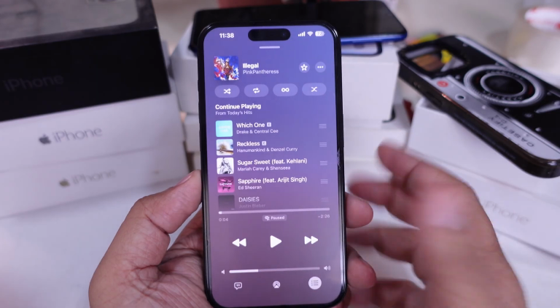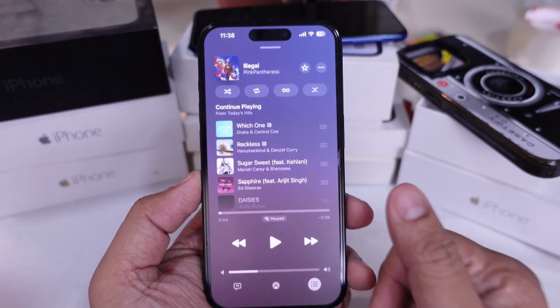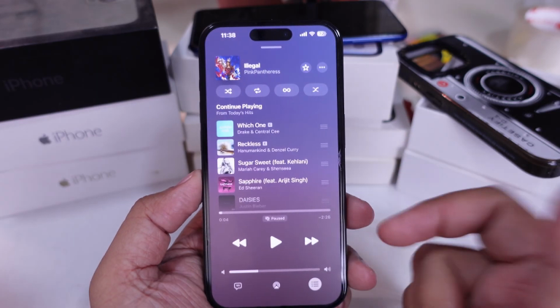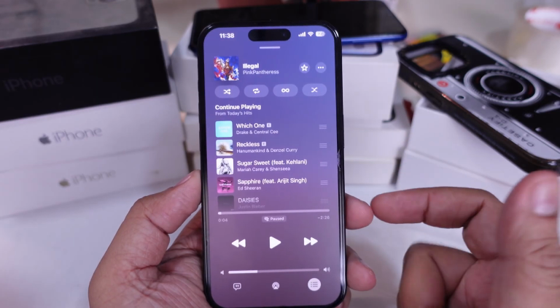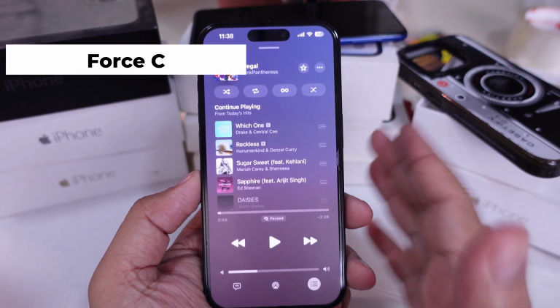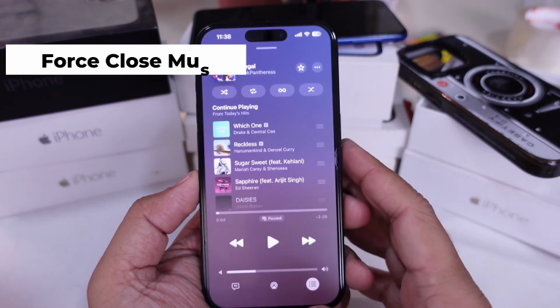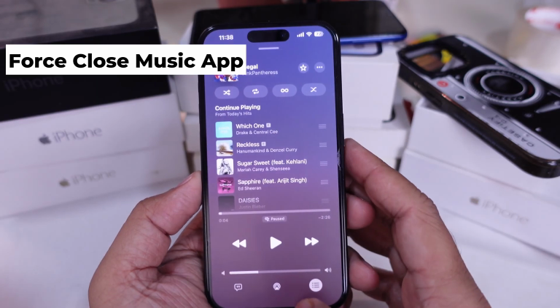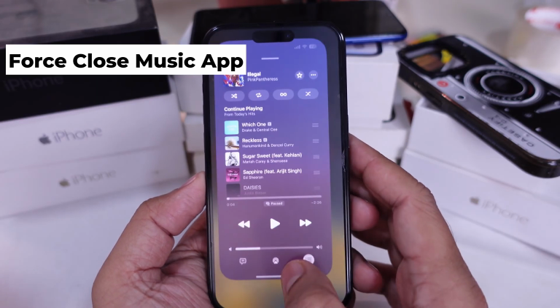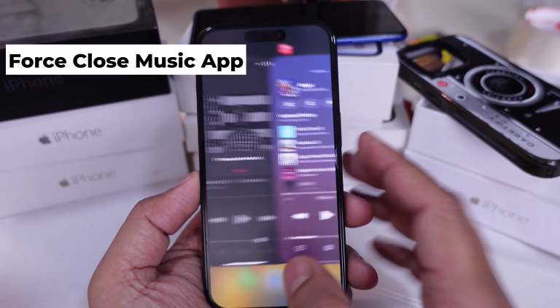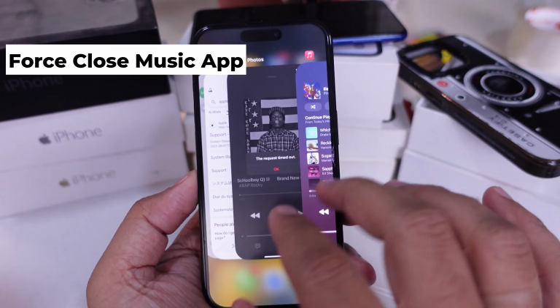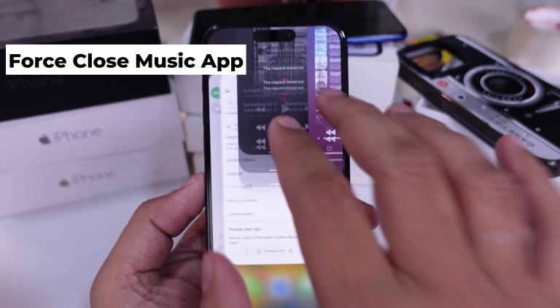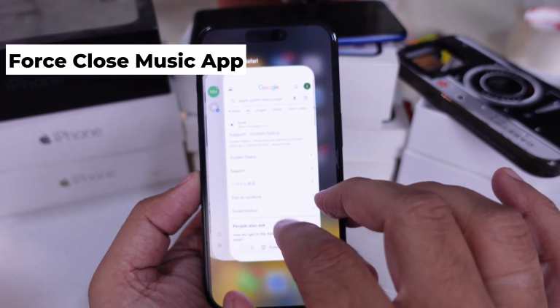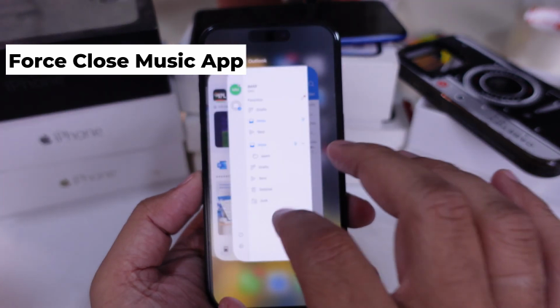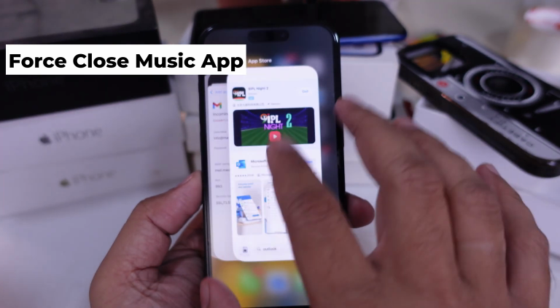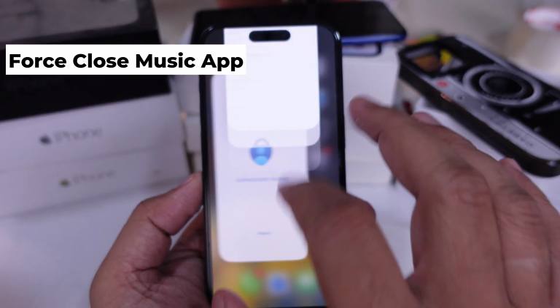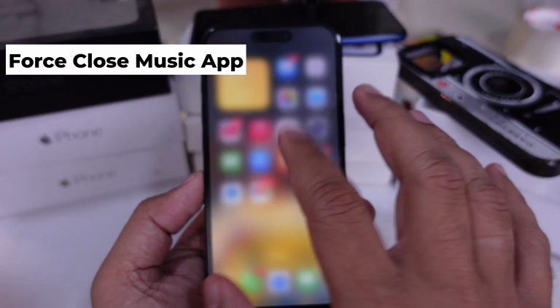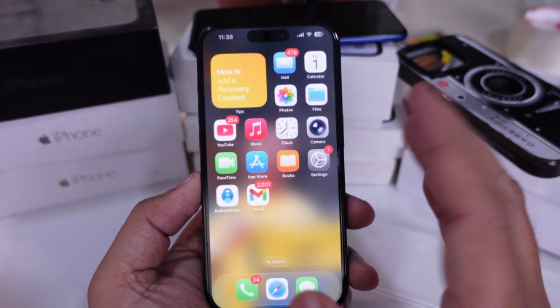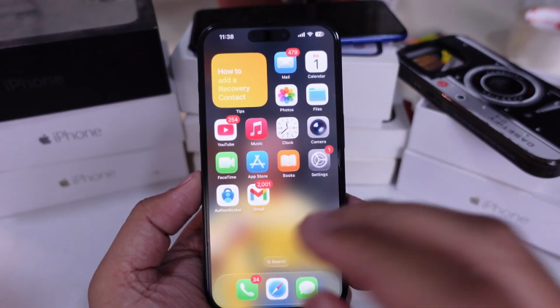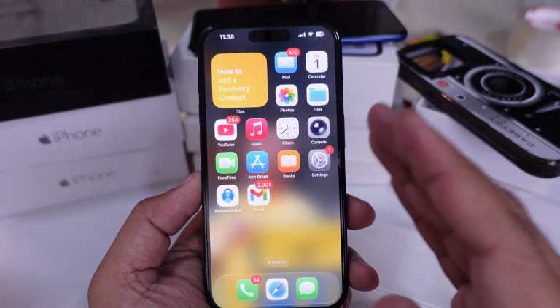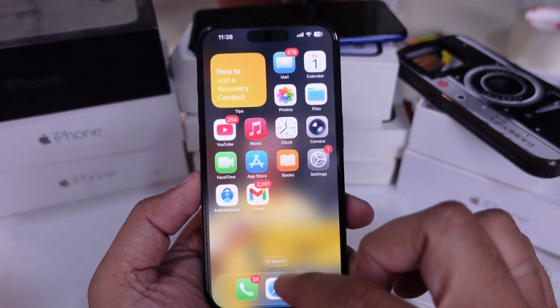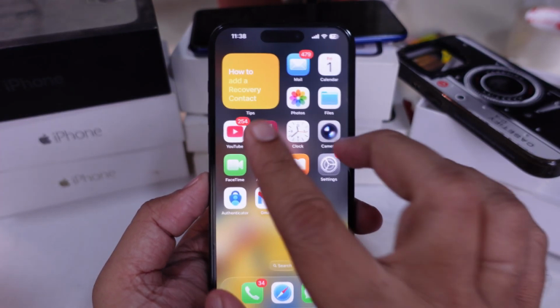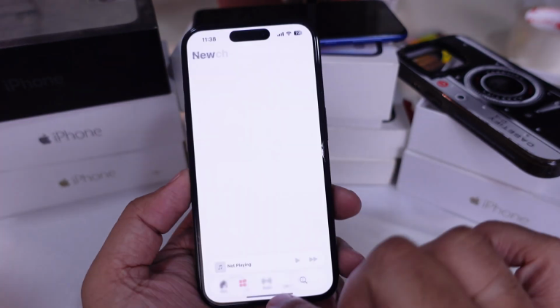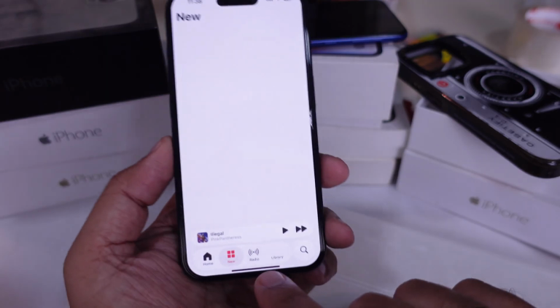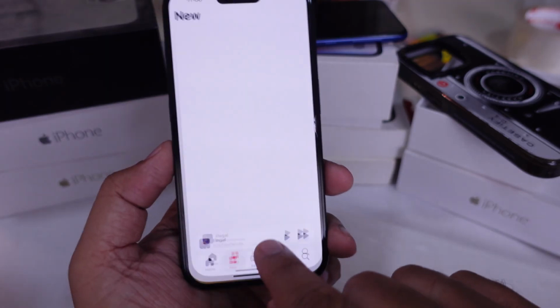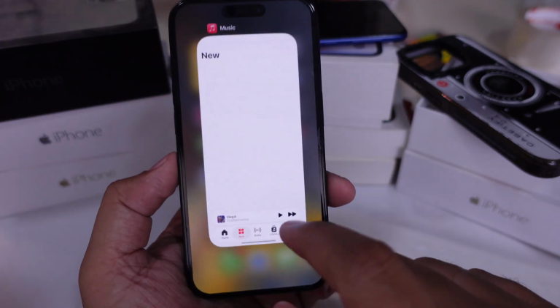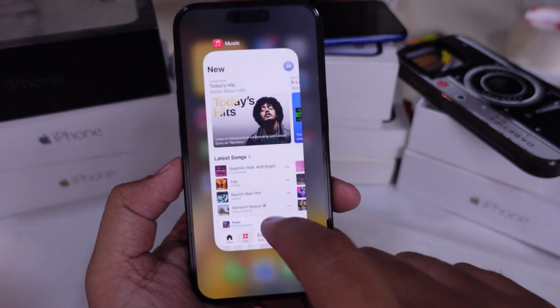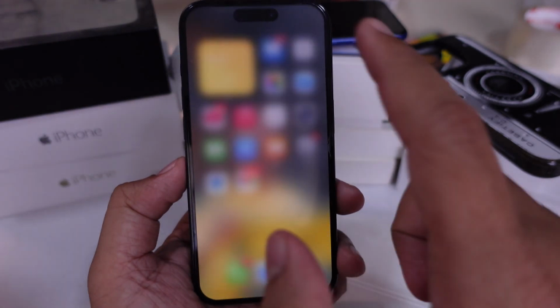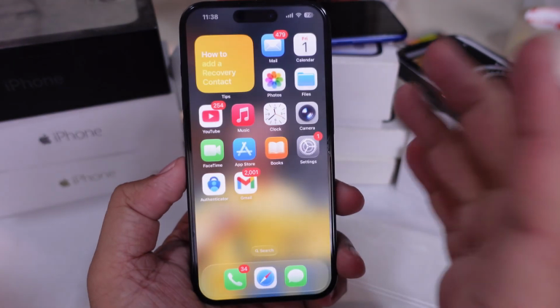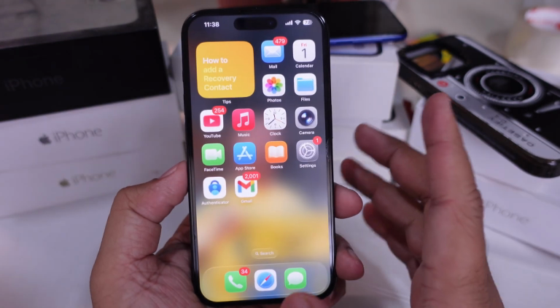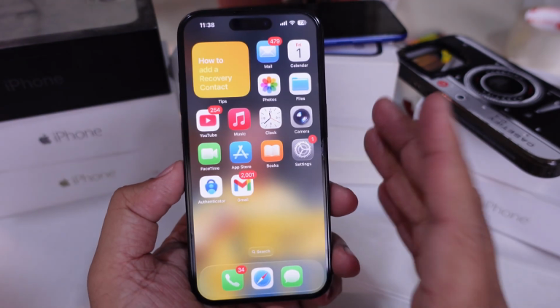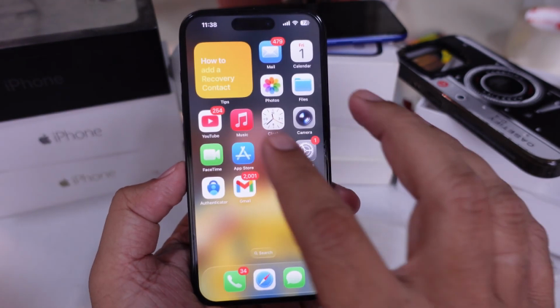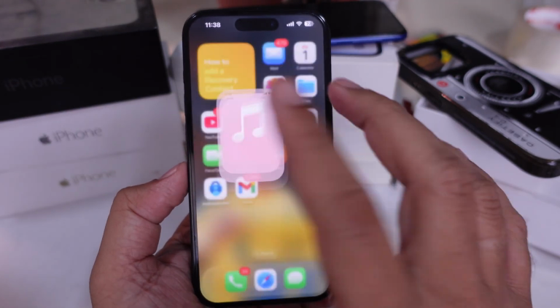First off, force close the Apple Music app. Swipe up from the bottom of your screen, find the app, and flick it off the screen to shut it down. Then open it again and try playing your music.